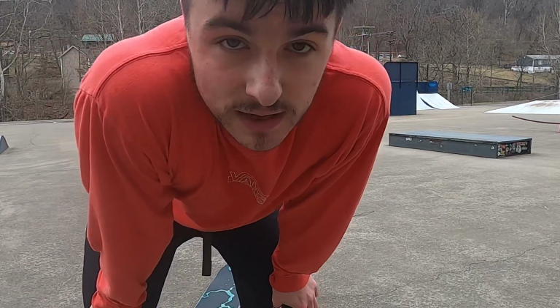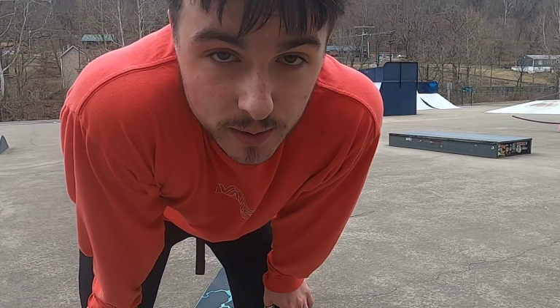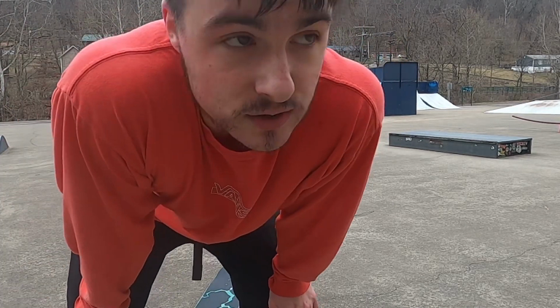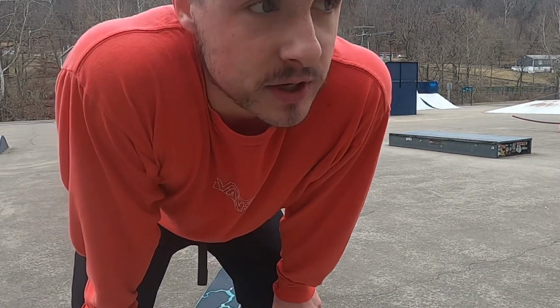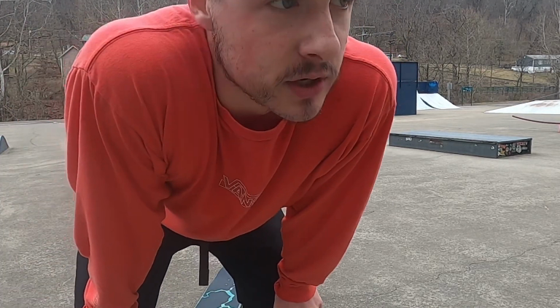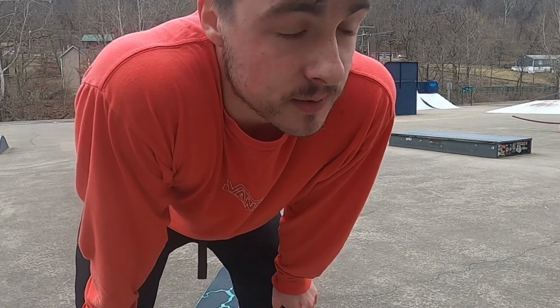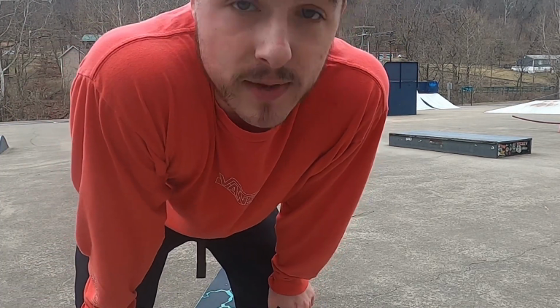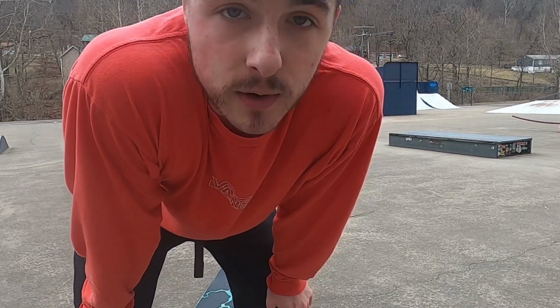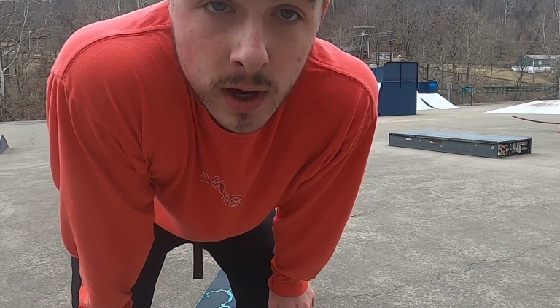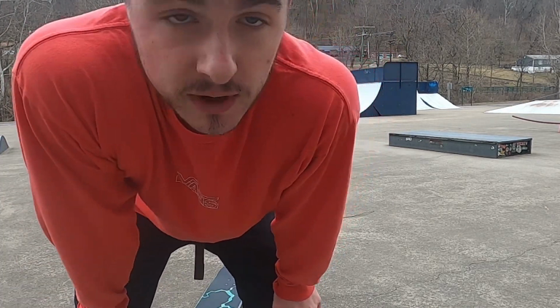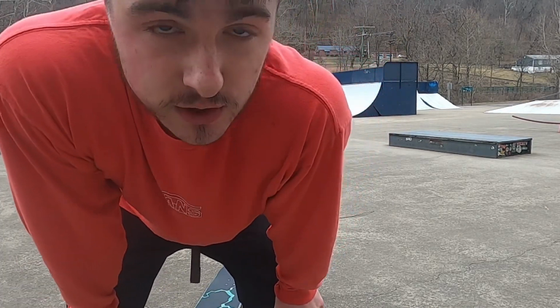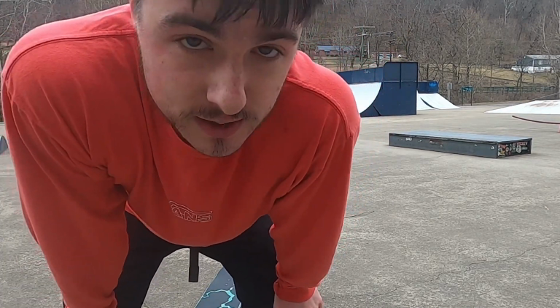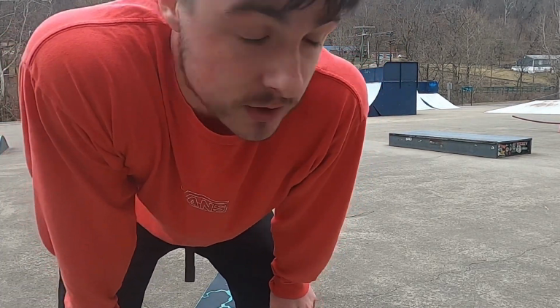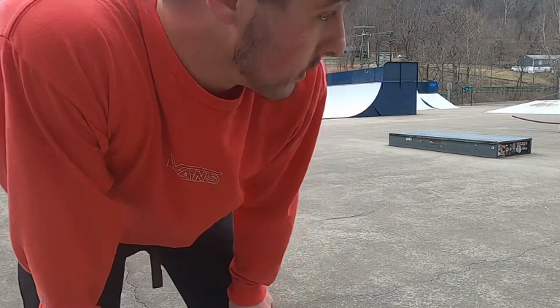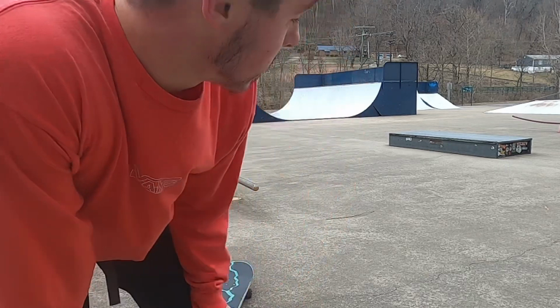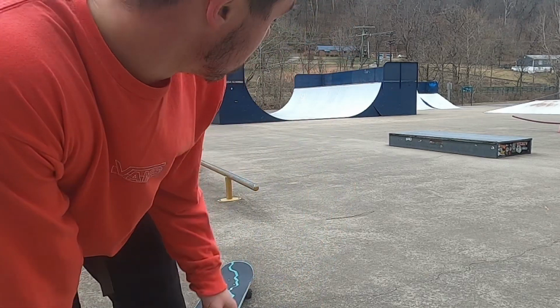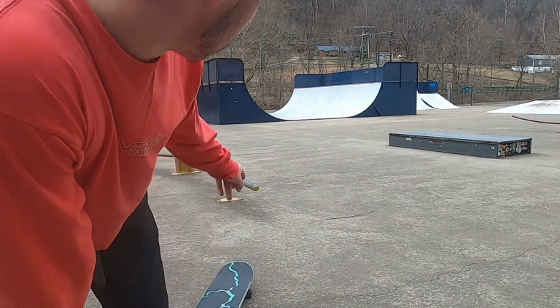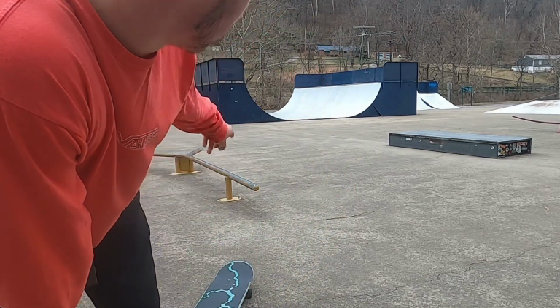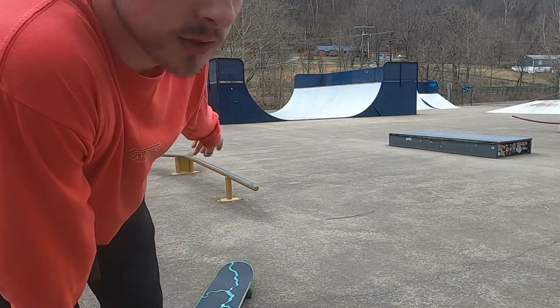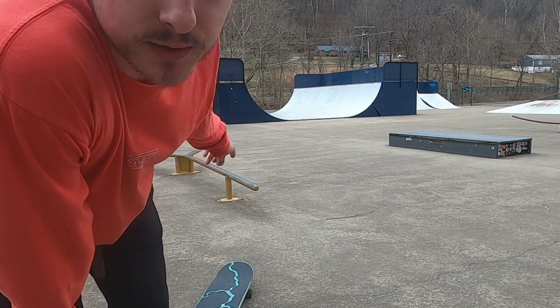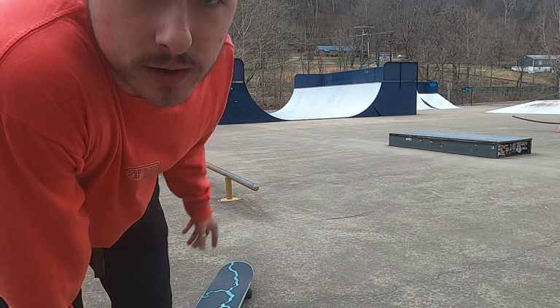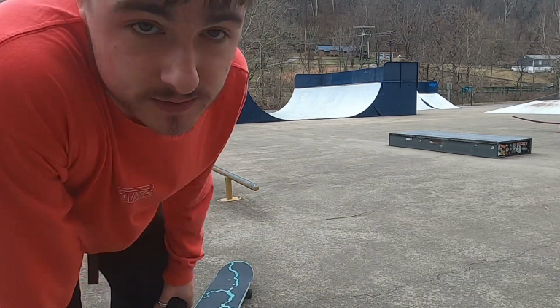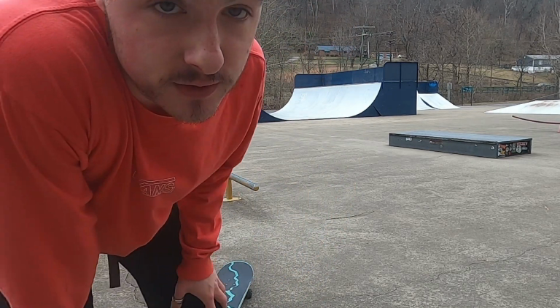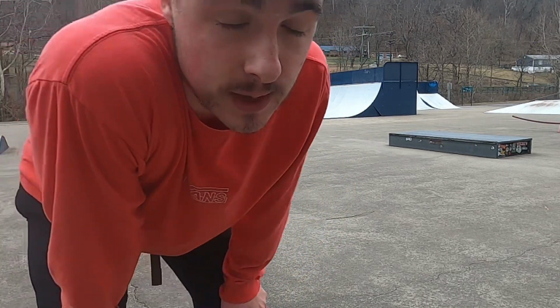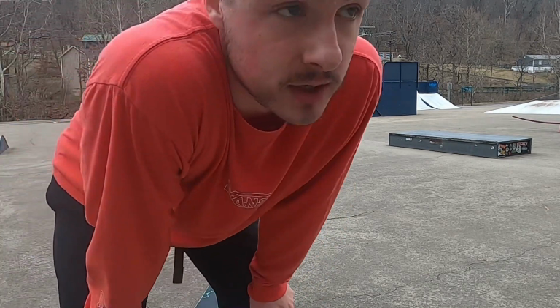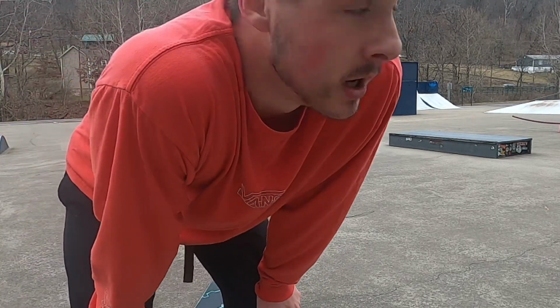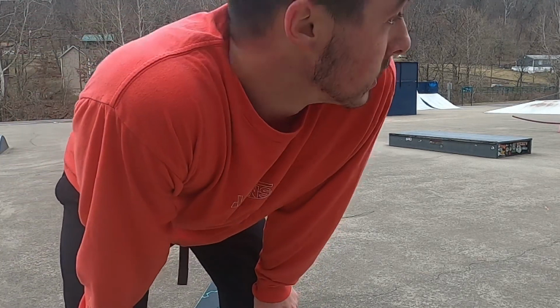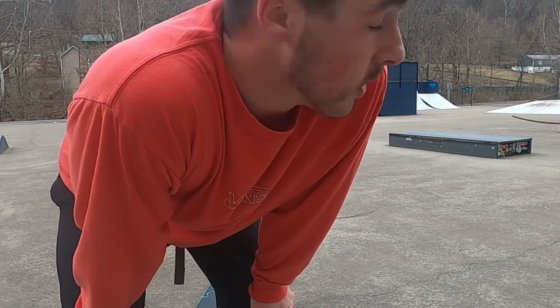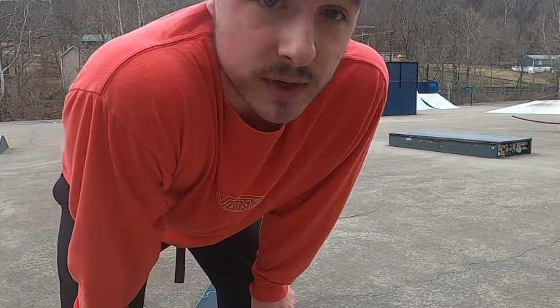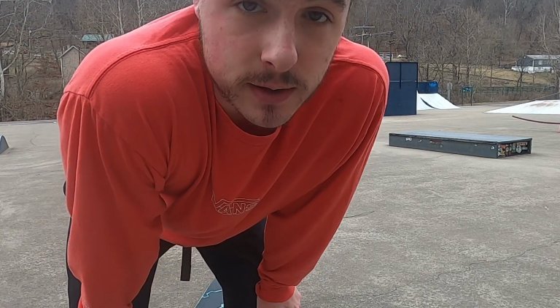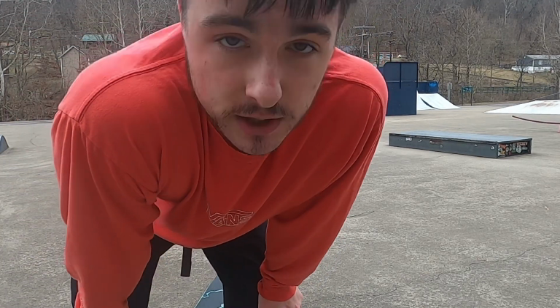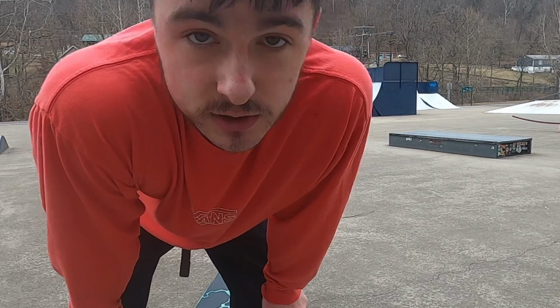So that last one on the box was pretty good, so I'm going to keep that one. But now we're going to try something new — I'm going to try to get a nose grind on this rail, which I've never even attempted. So hopefully we can get it. We'll see how it goes.